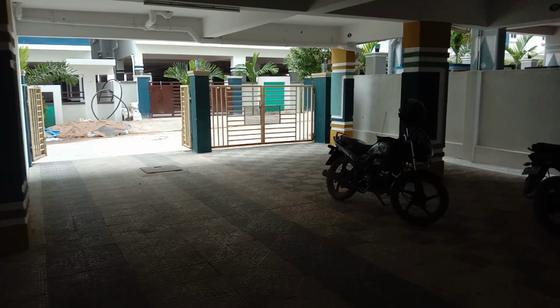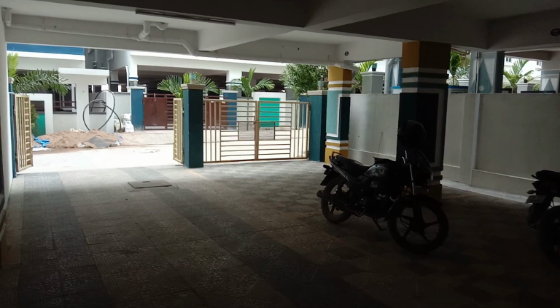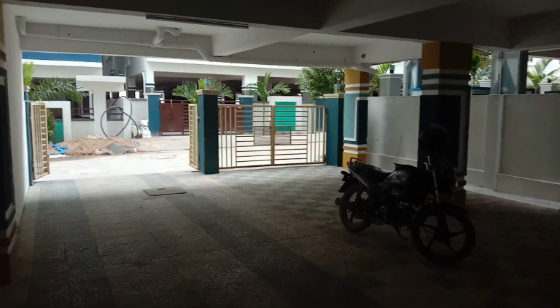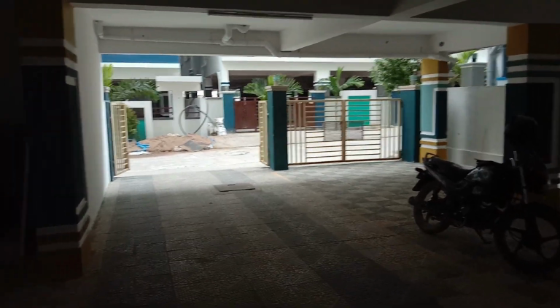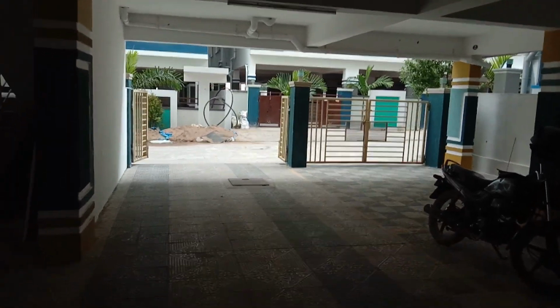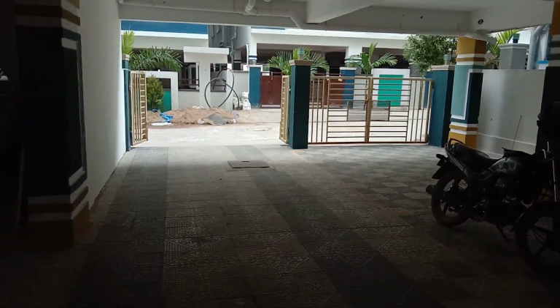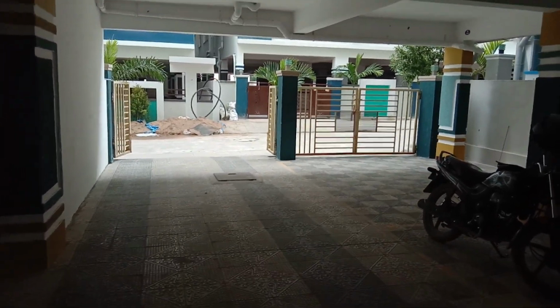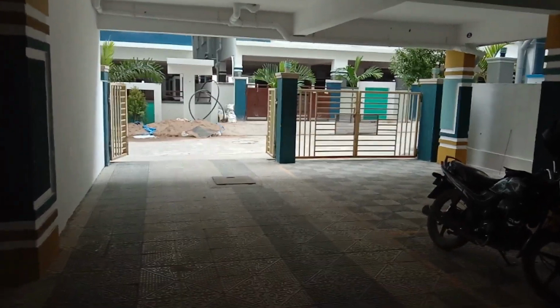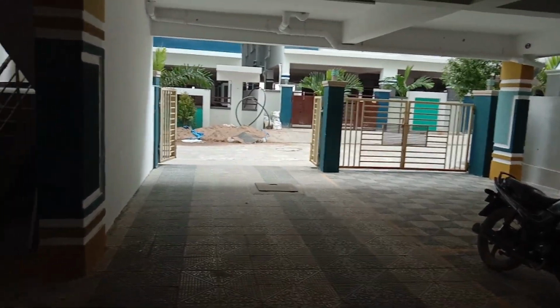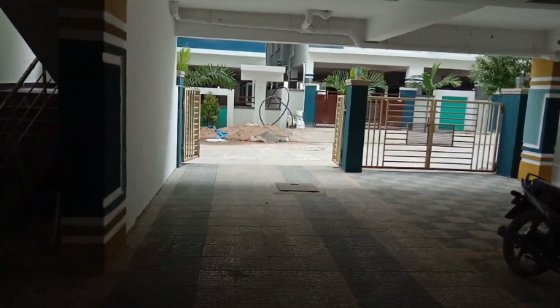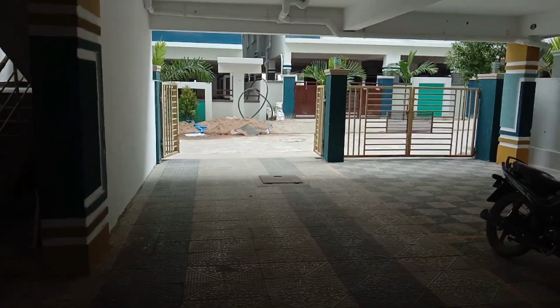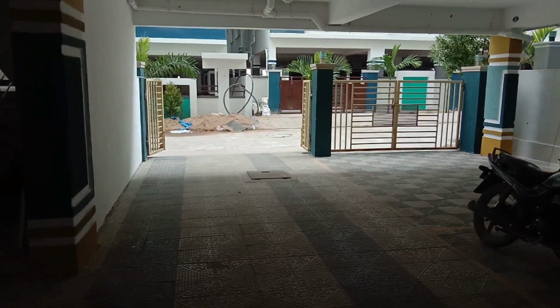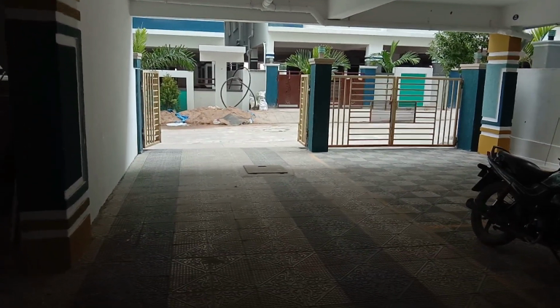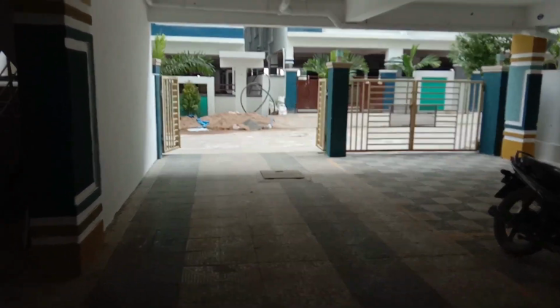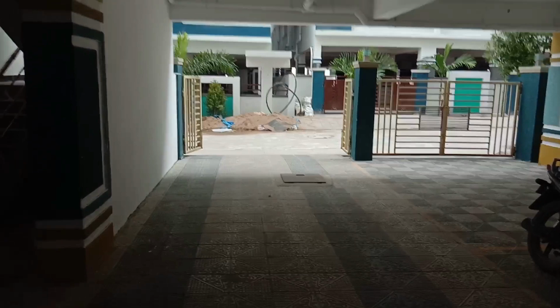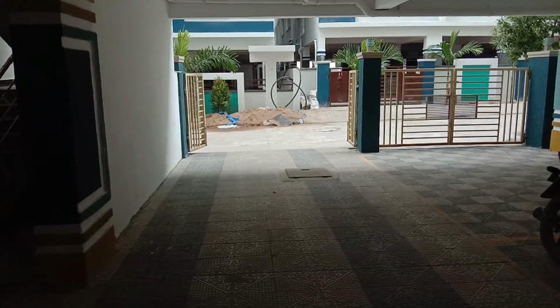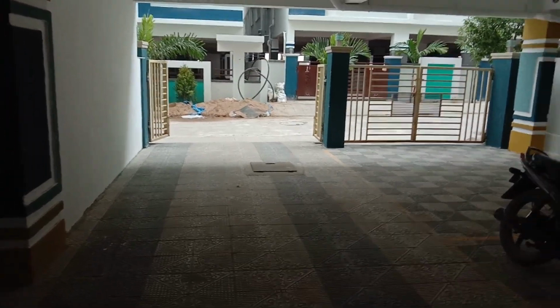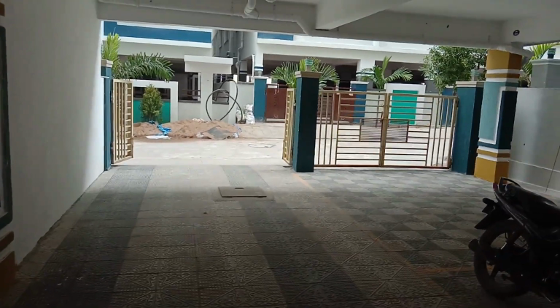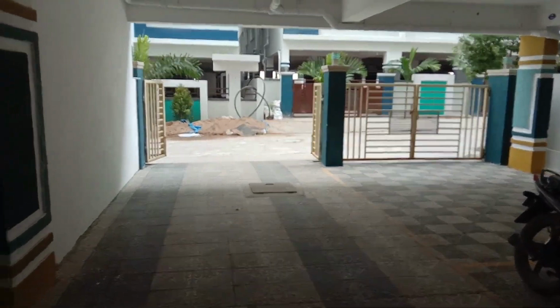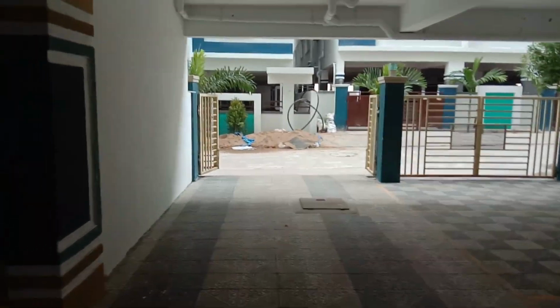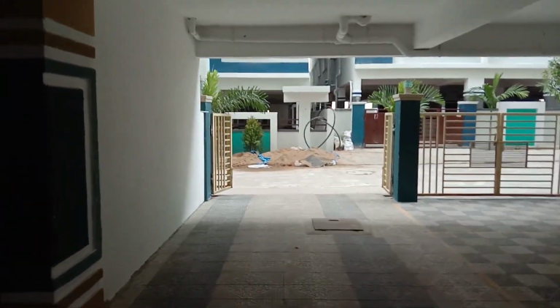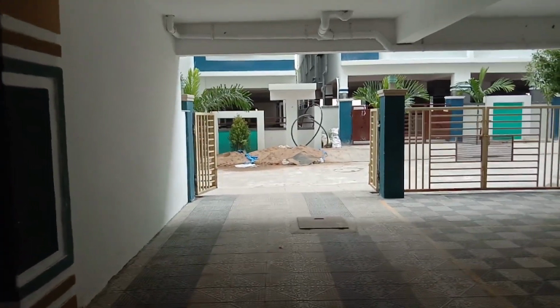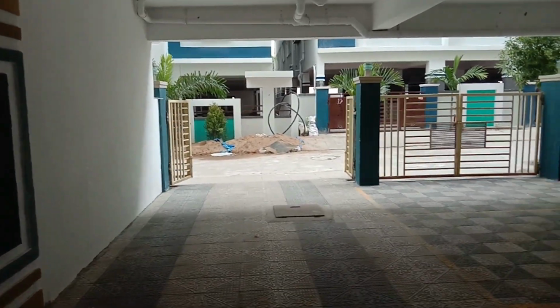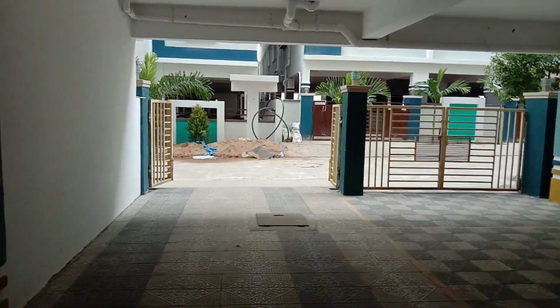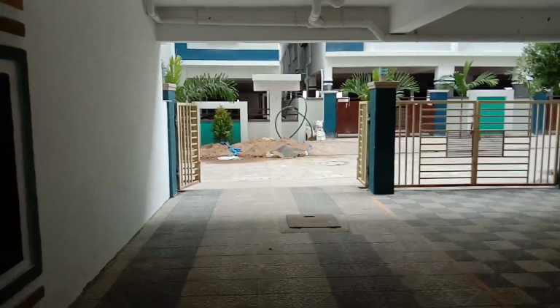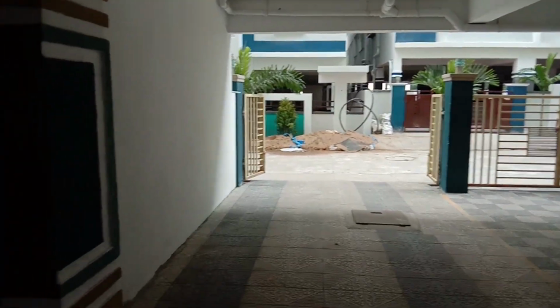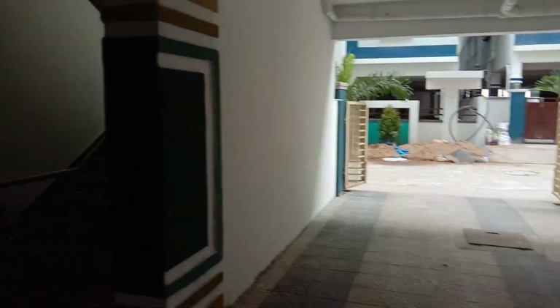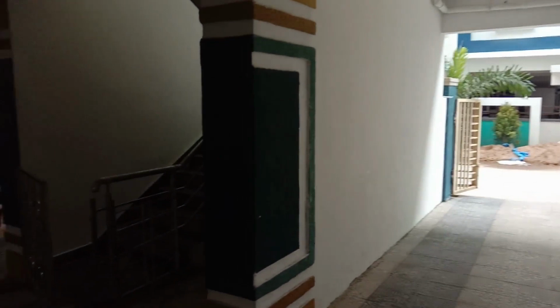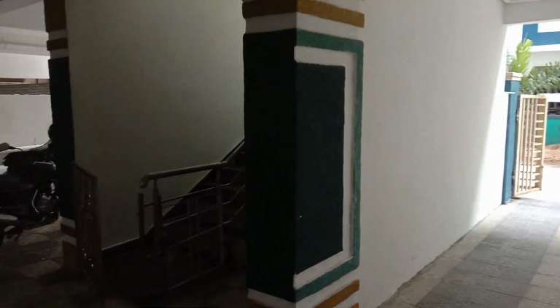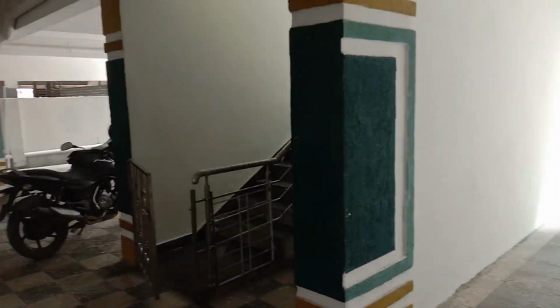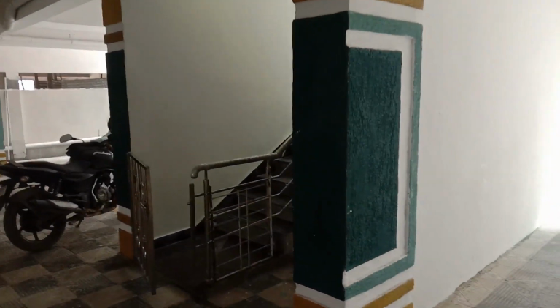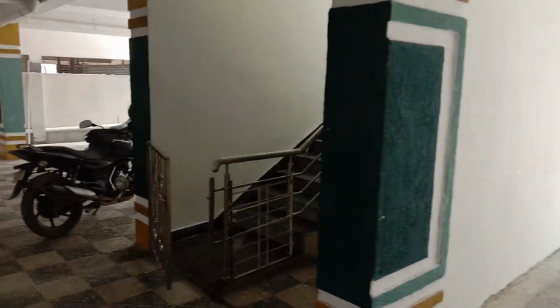Hi friends, welcome to Aradhya Properties. We have a market apartment for sale - 2BHK flats for sale.